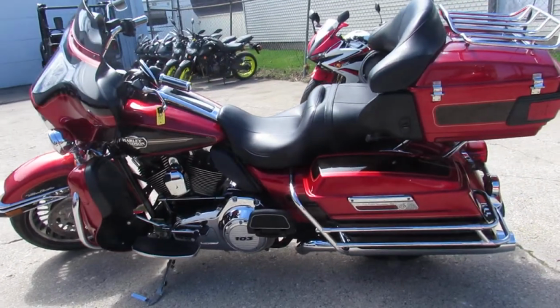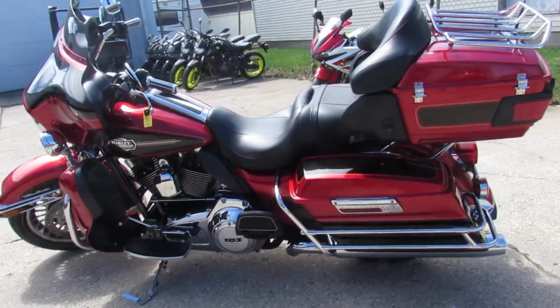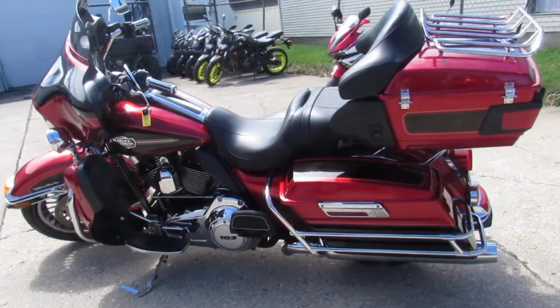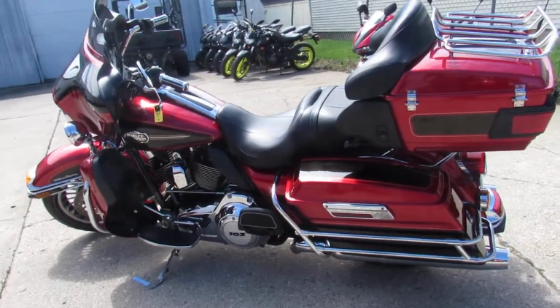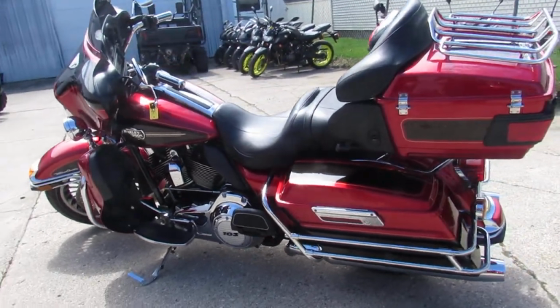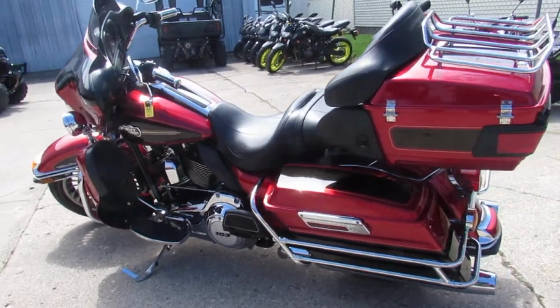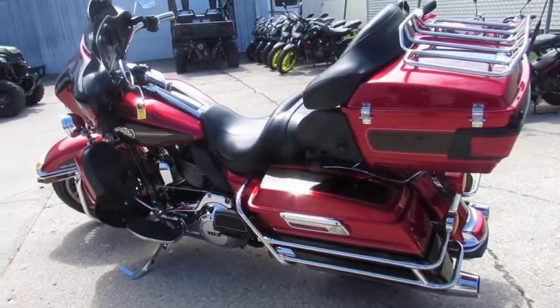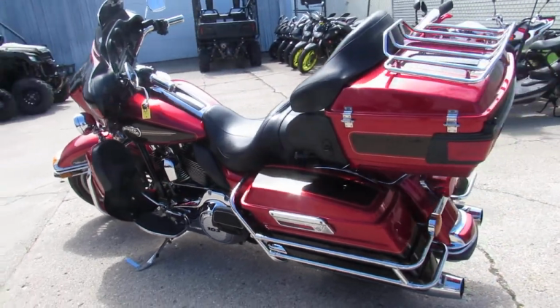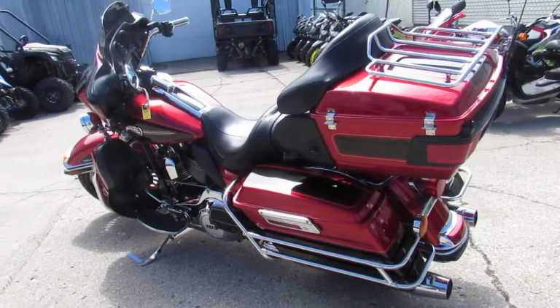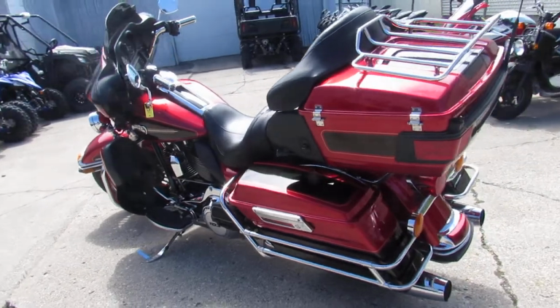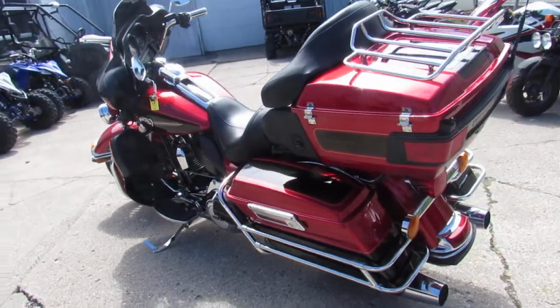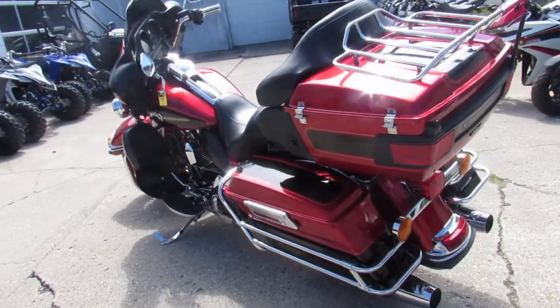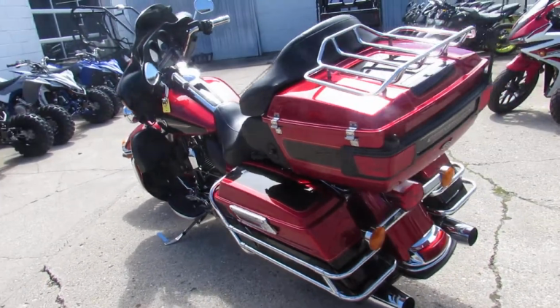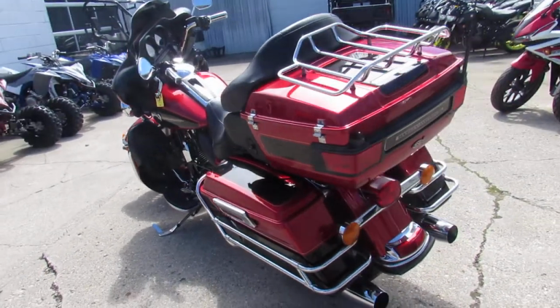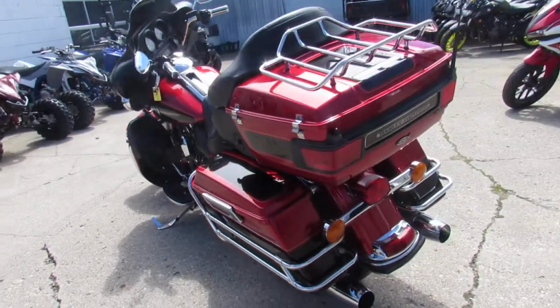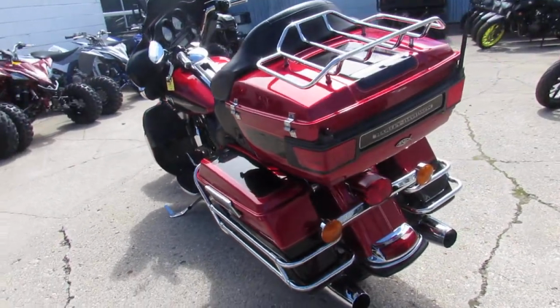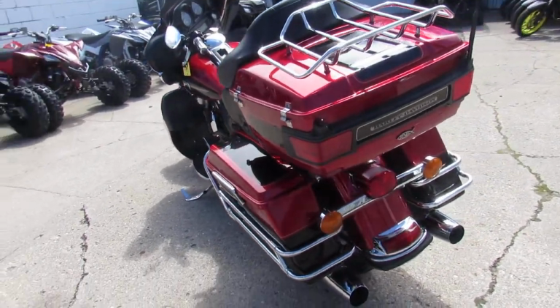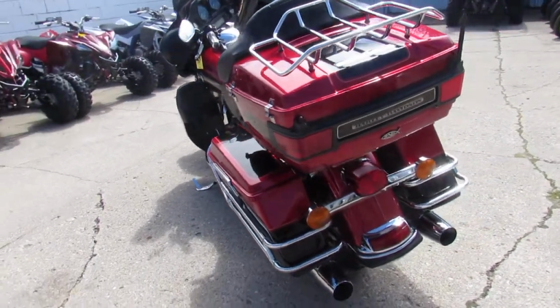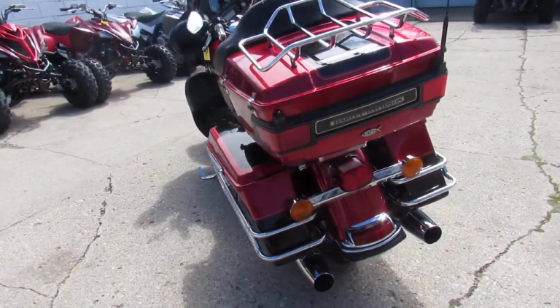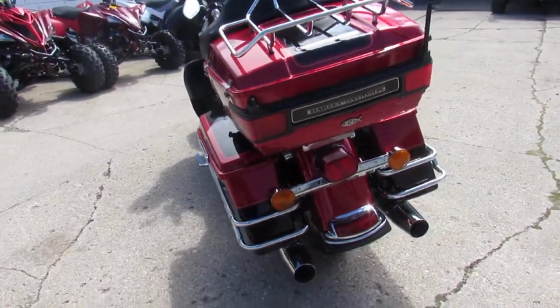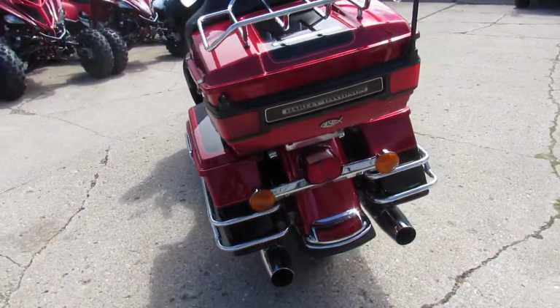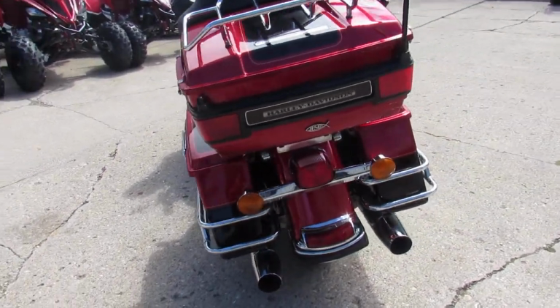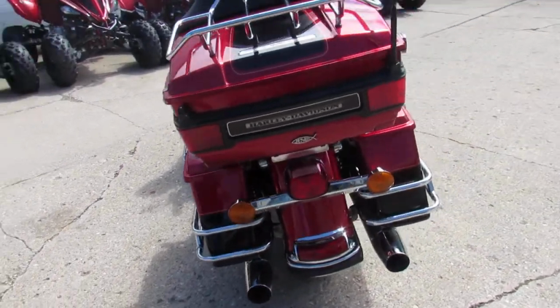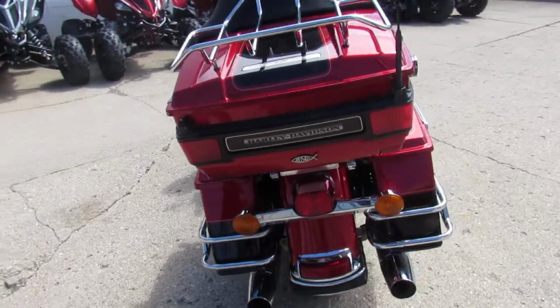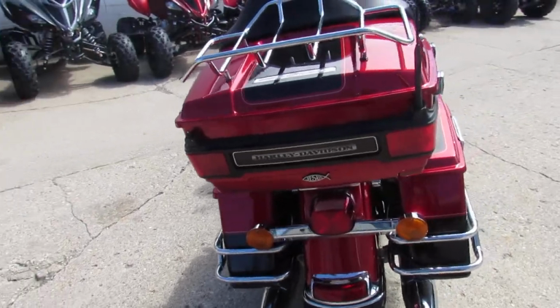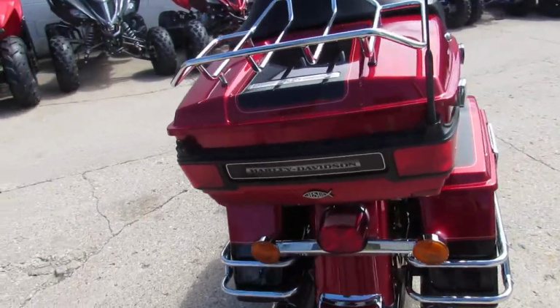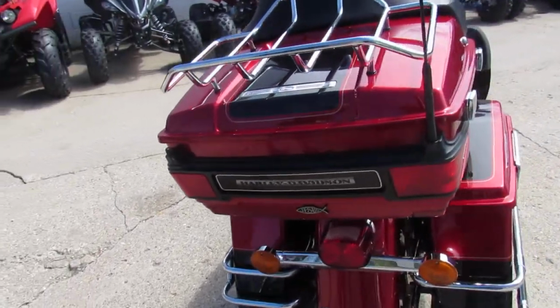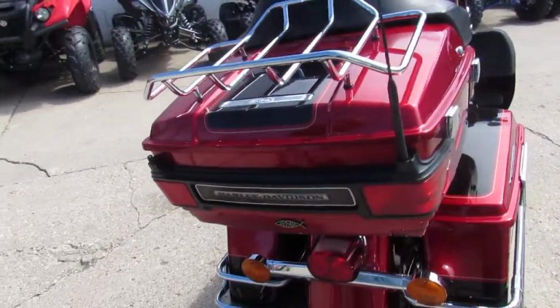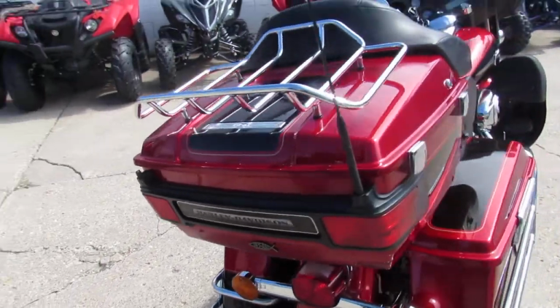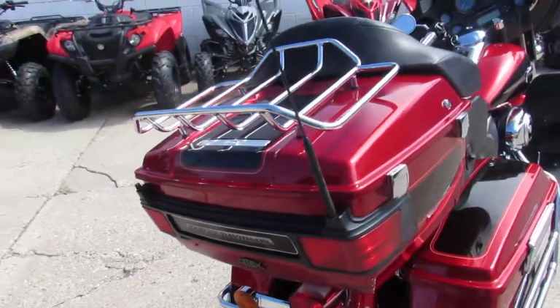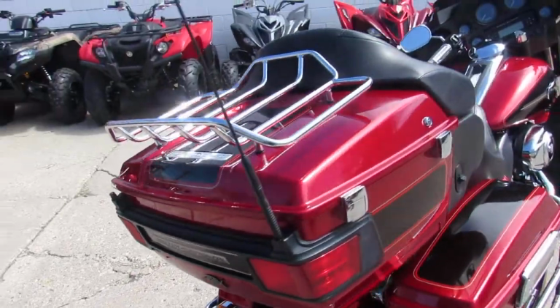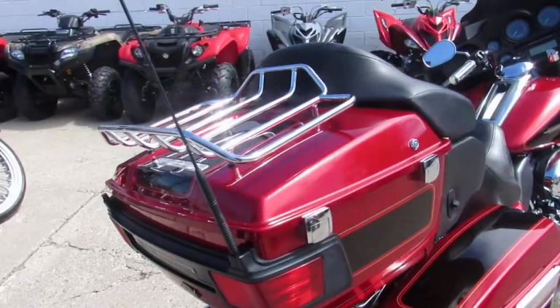We're doing a video on a 2012 Harley-Davidson Electra Glide Ultra Classic. Two-tone paint — it's emerald red and merlot. It's a good-looking bike. I like this color scheme.